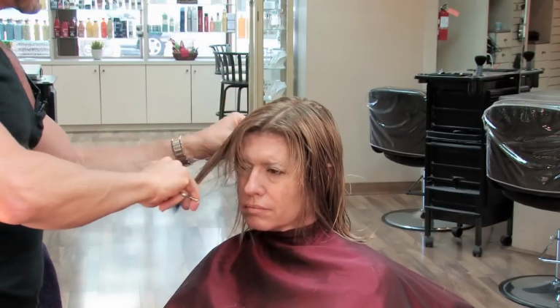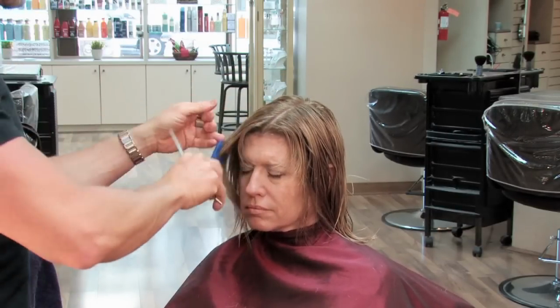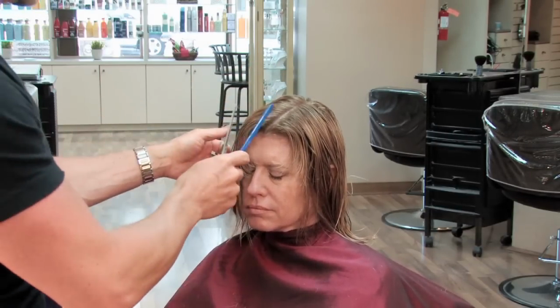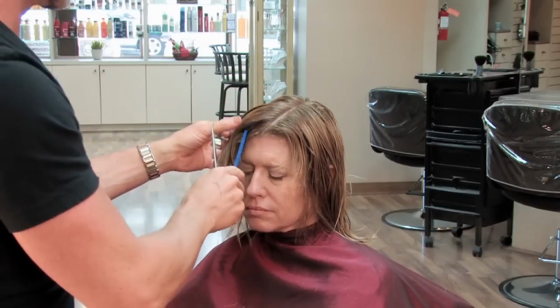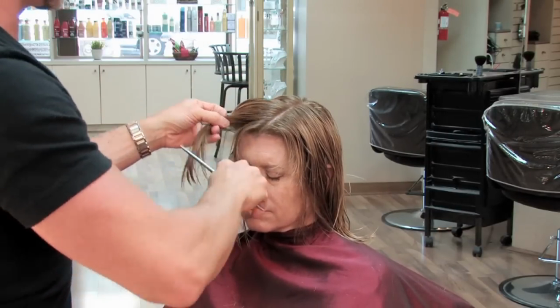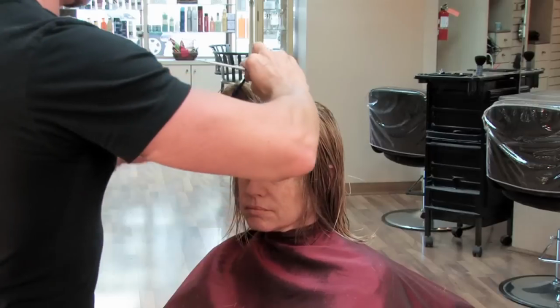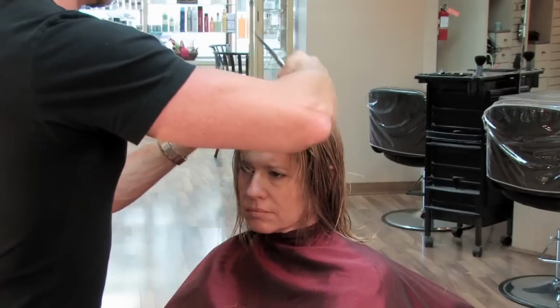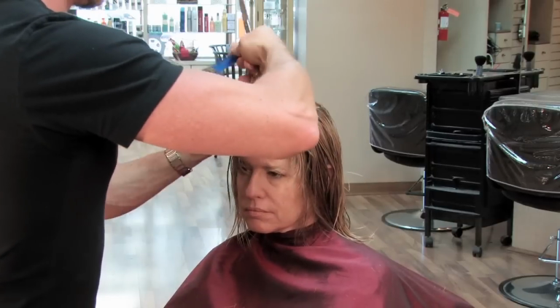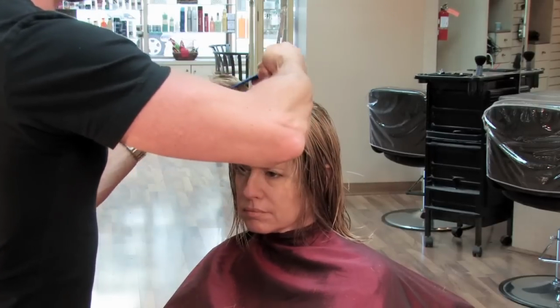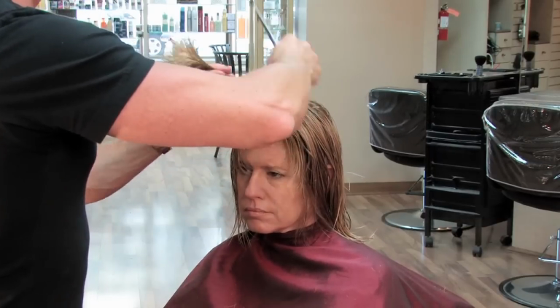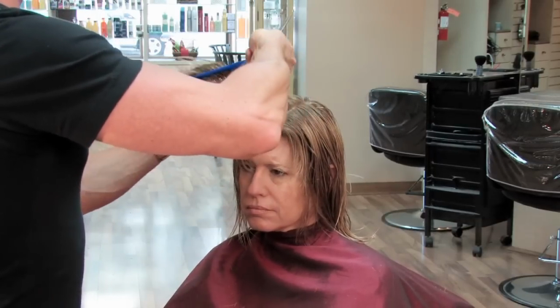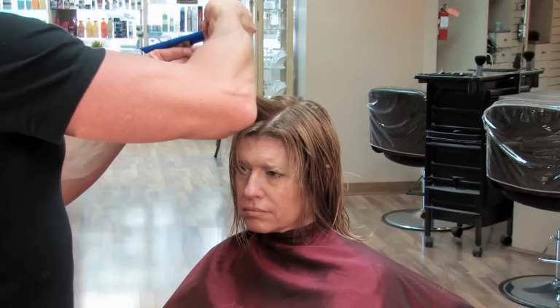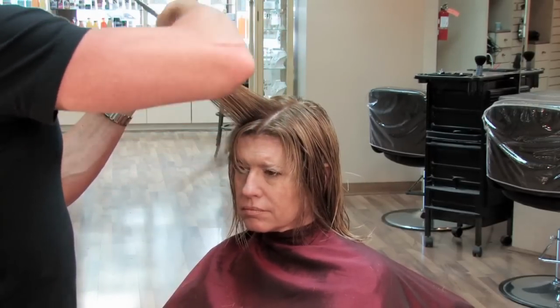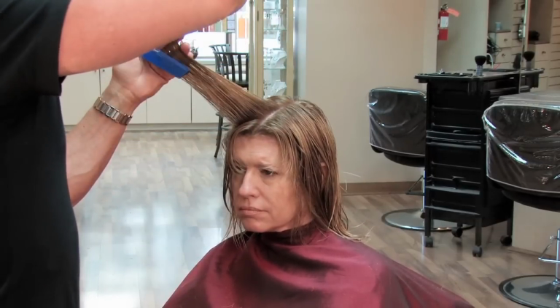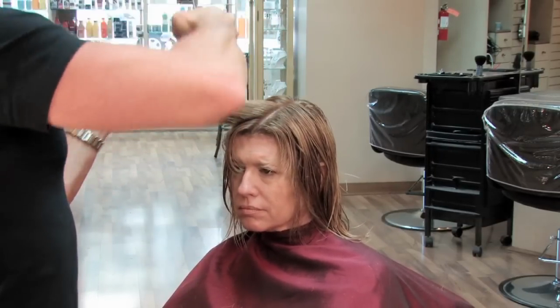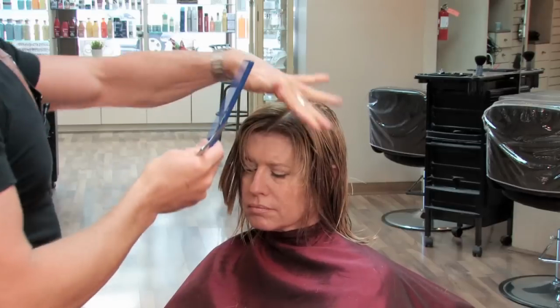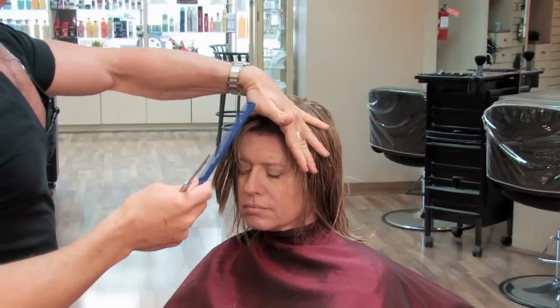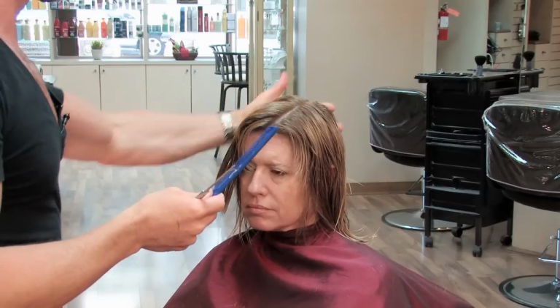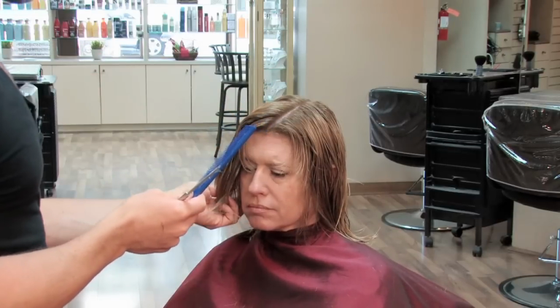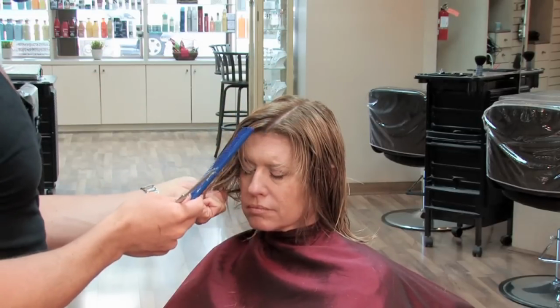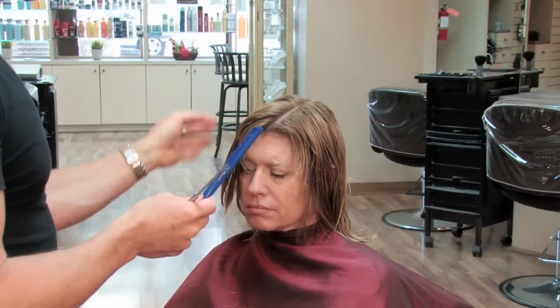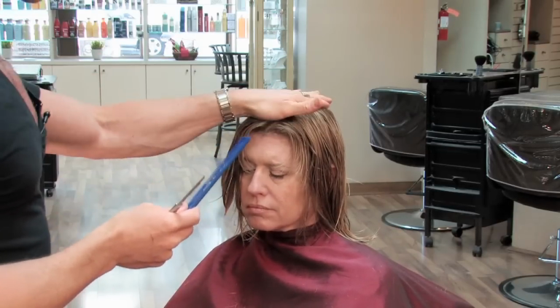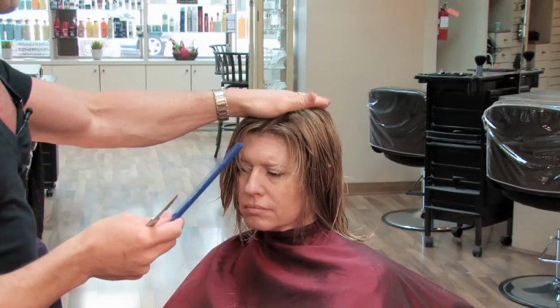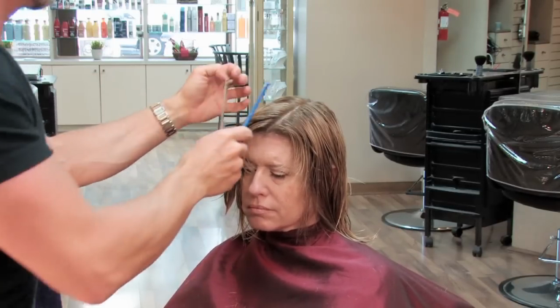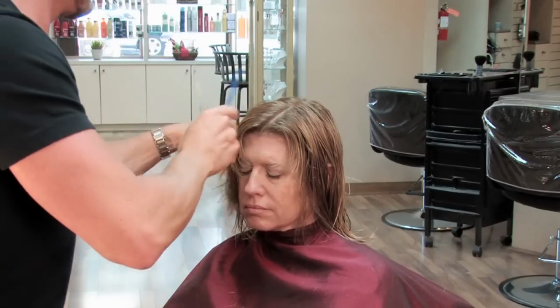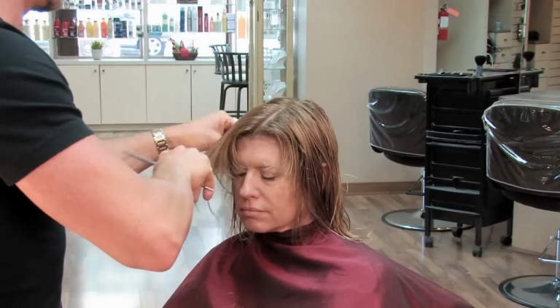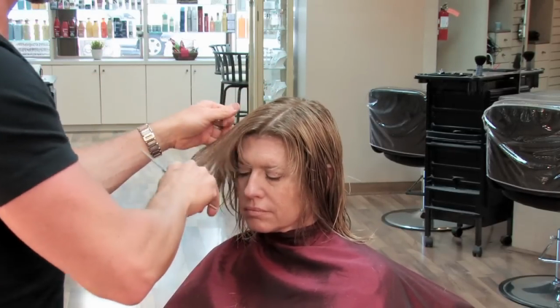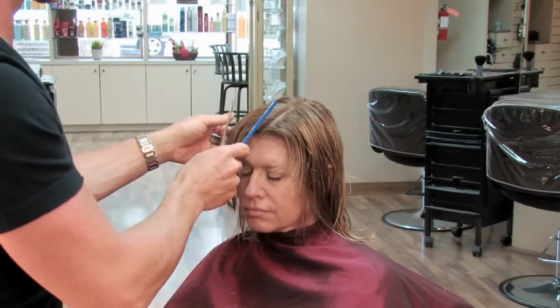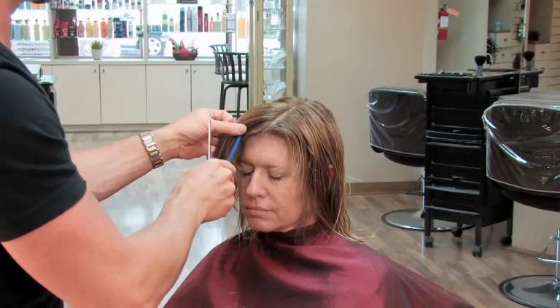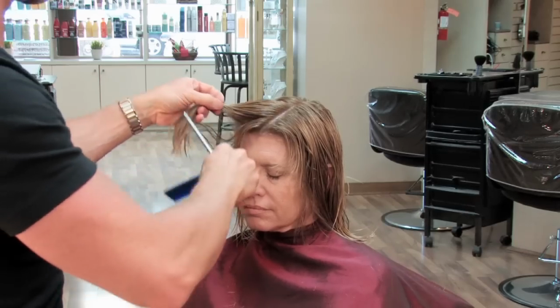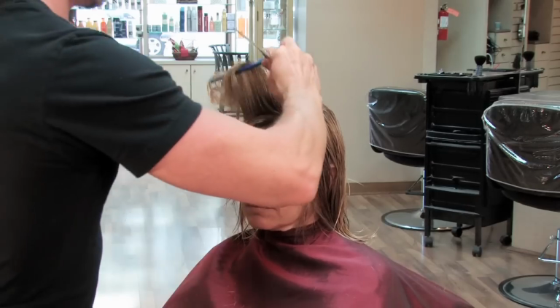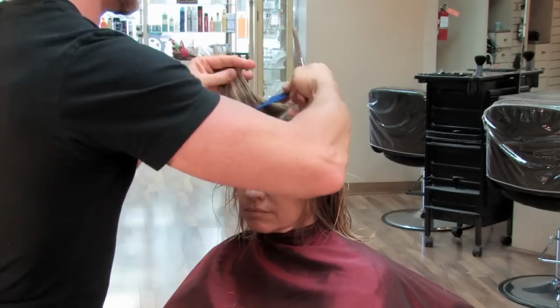Generally, if the hair is a side part, it's easier to start on the side that has less hair, moving around to the side that has more. But if it's a middle part, you can start on either side and easily get a nice balanced look.